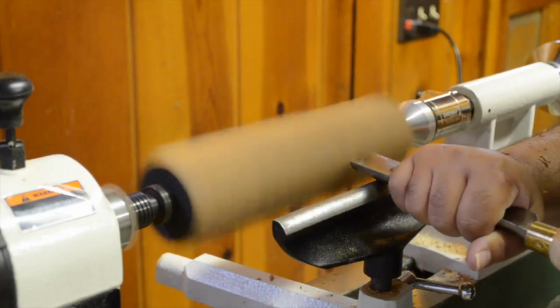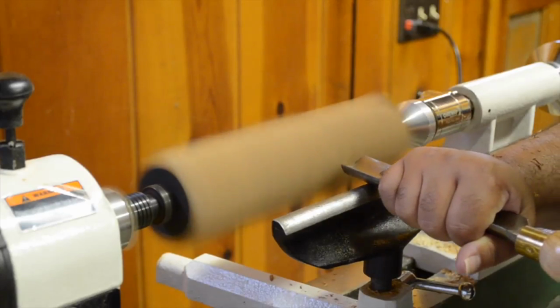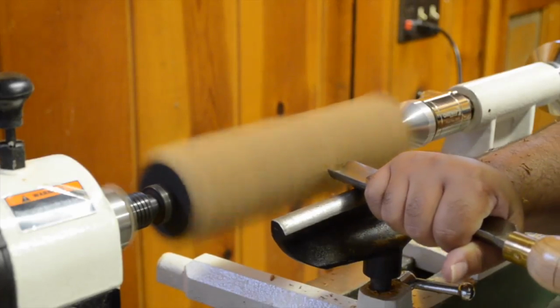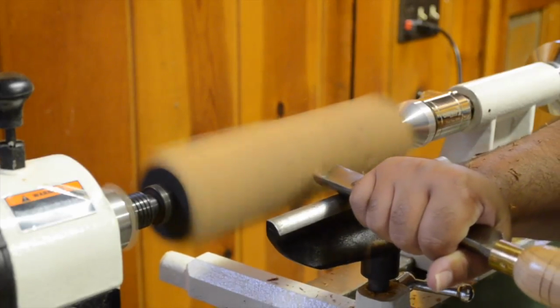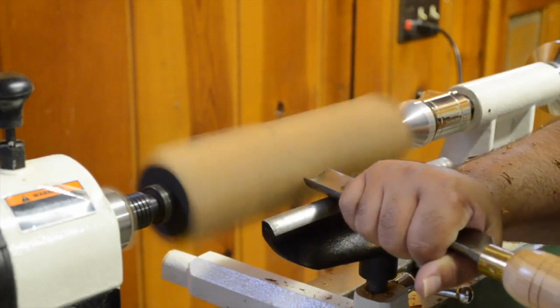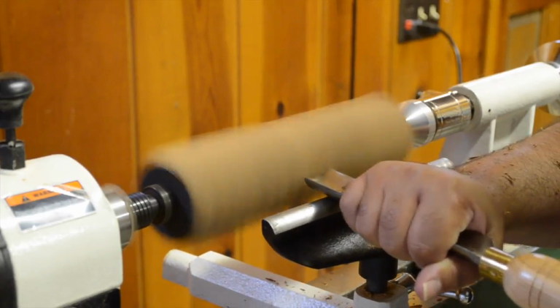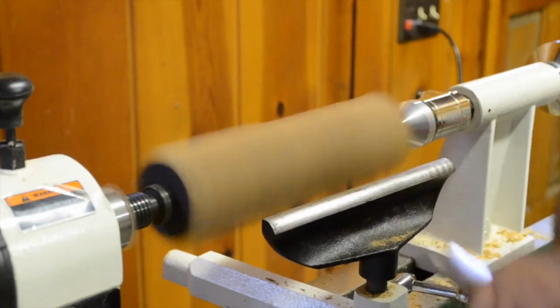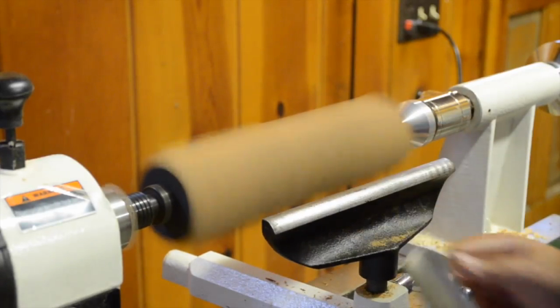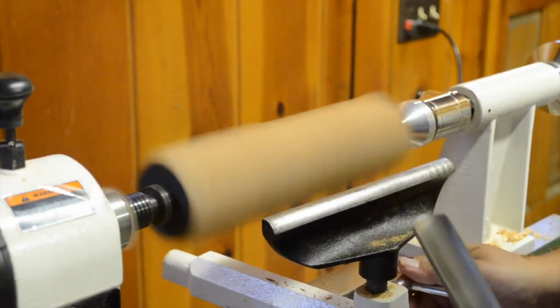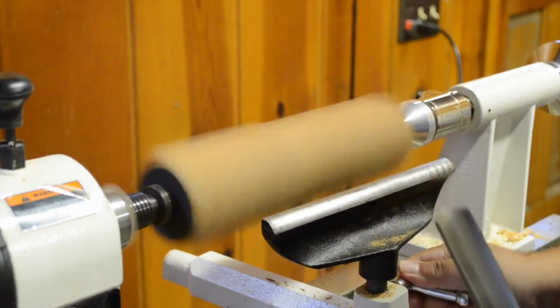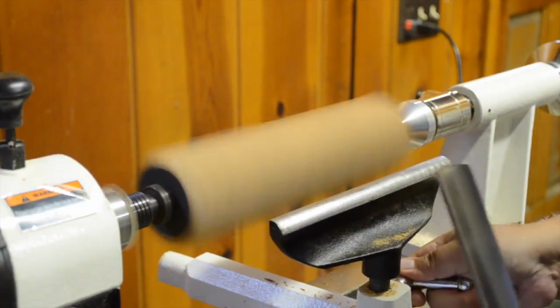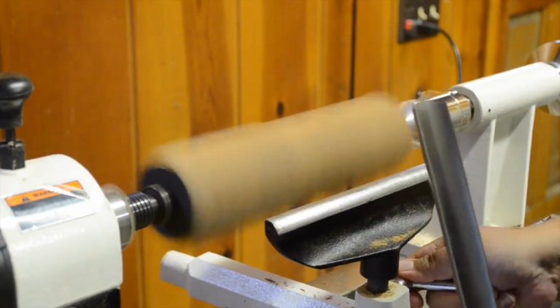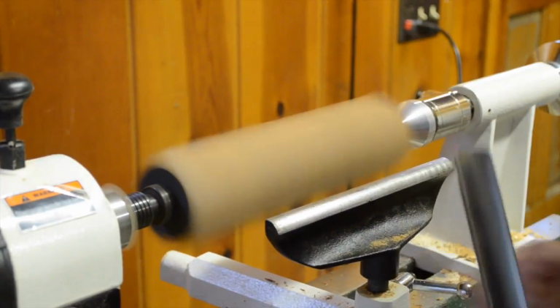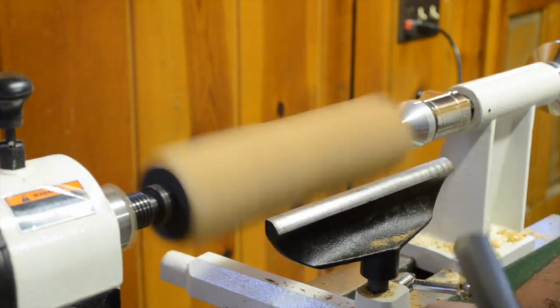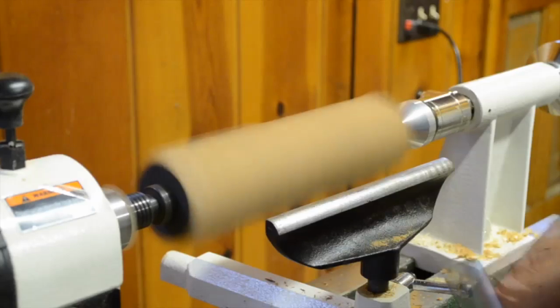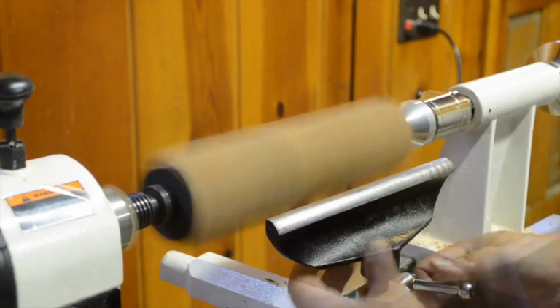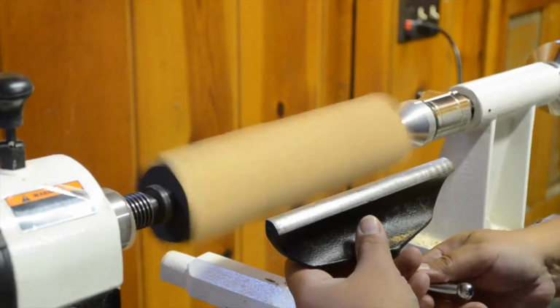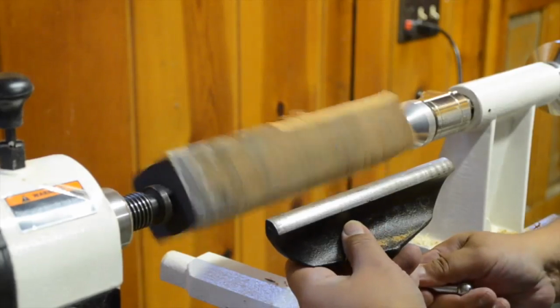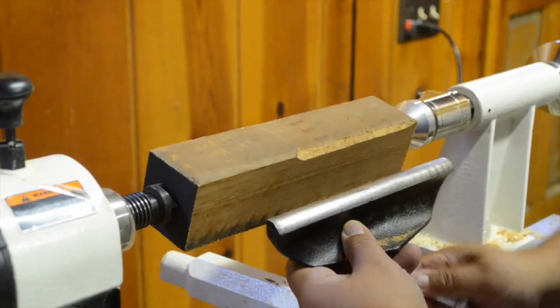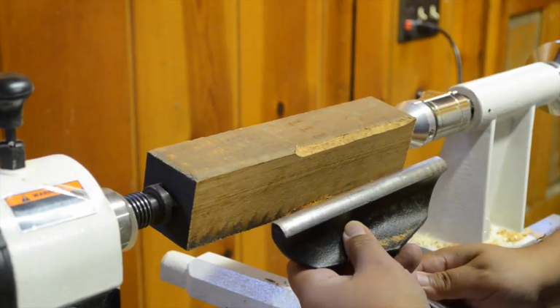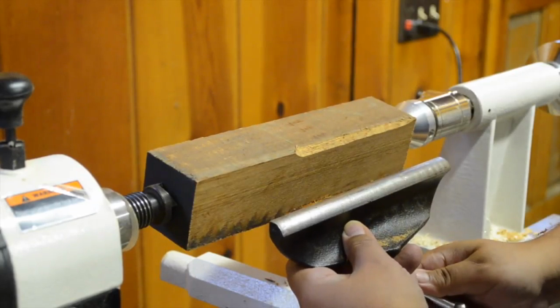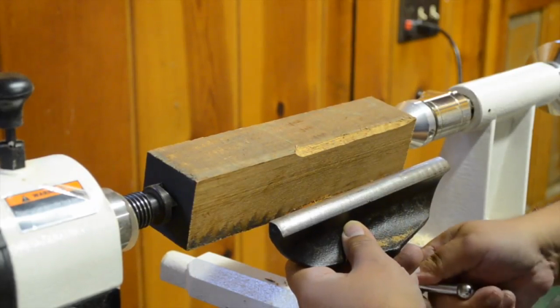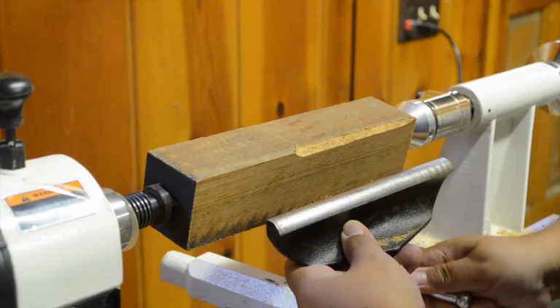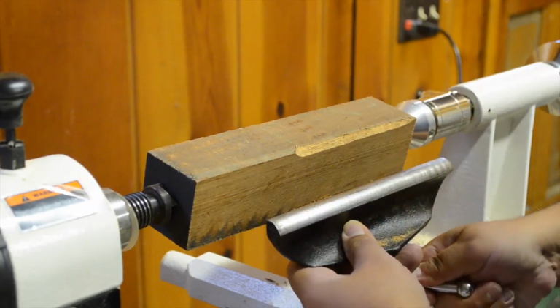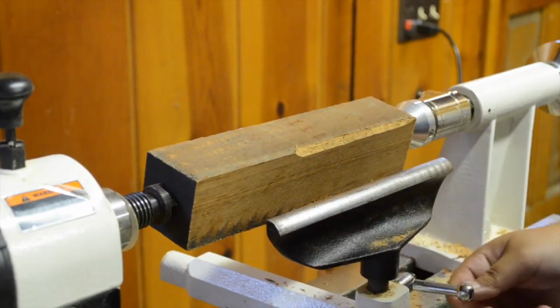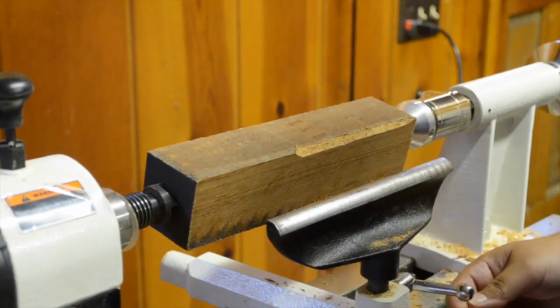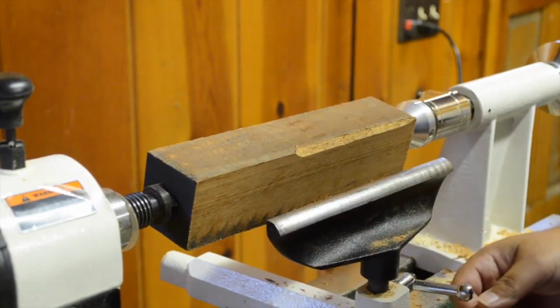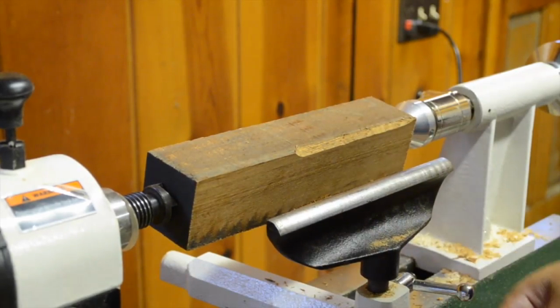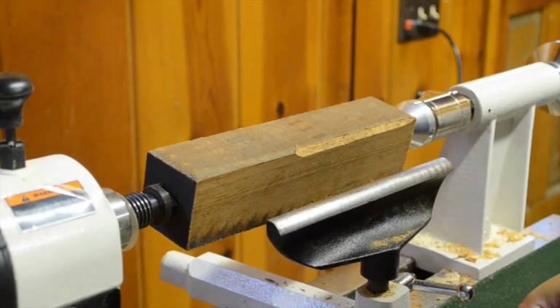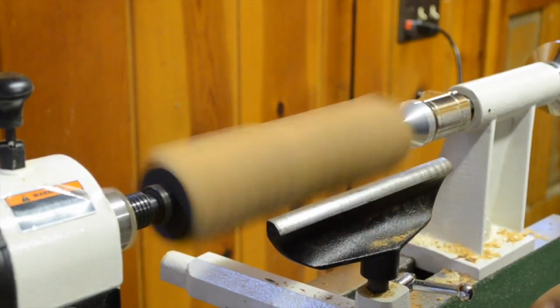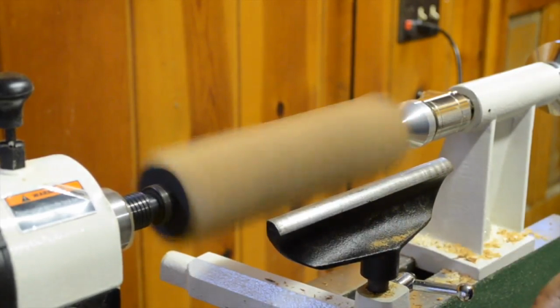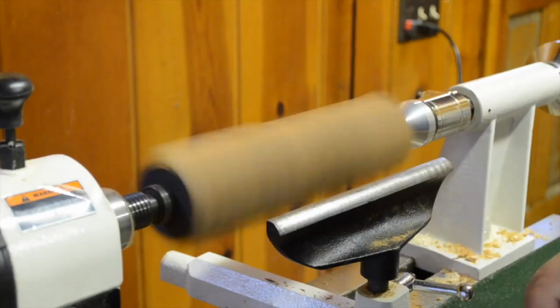Immediately I ran into my first lesson, which of course is to double-check the tool rest to make sure it's properly locked and positioned firmly. Thankfully I didn't hurt myself. Once it's locked, it was then back to work.